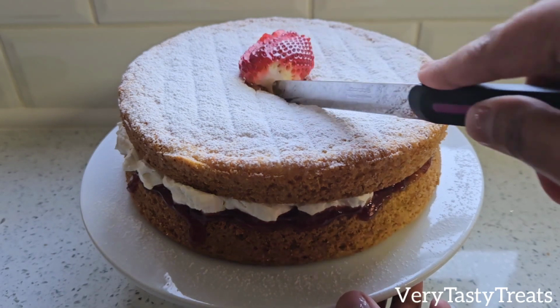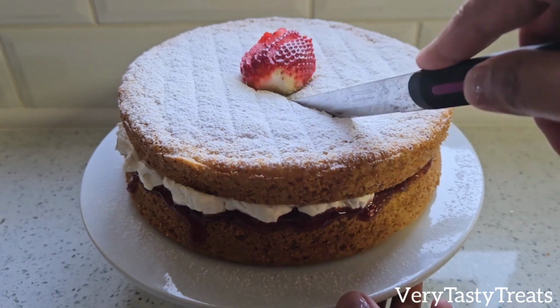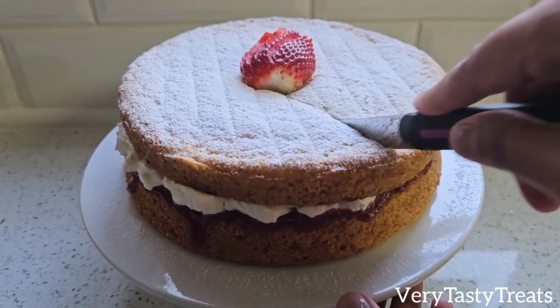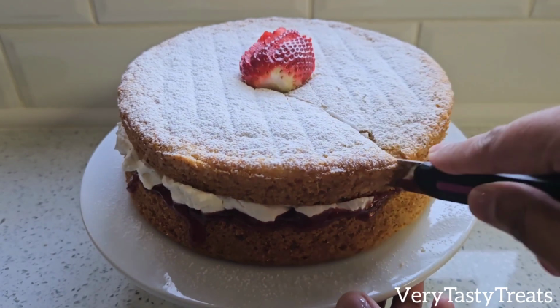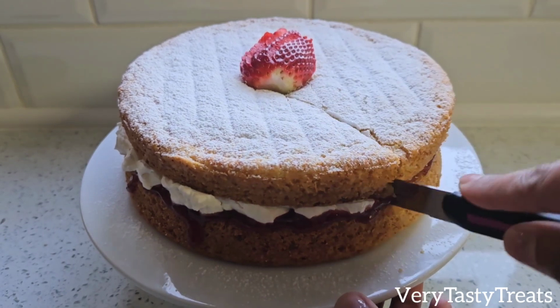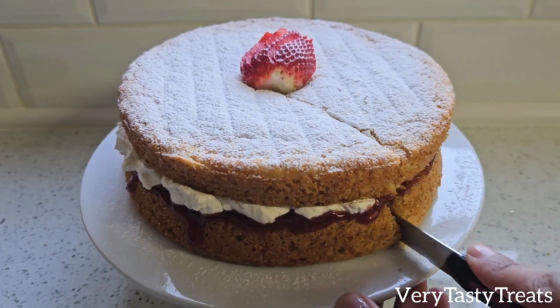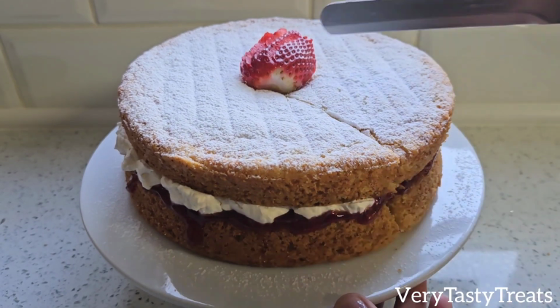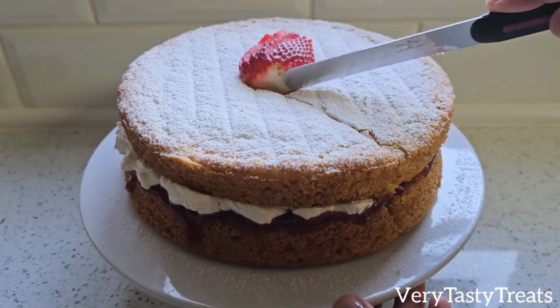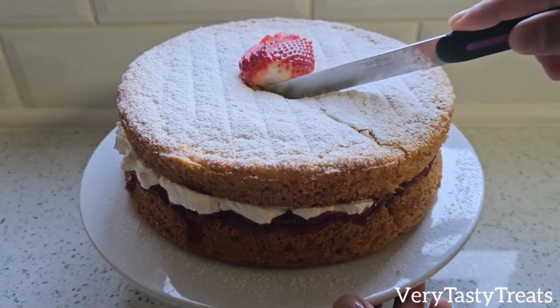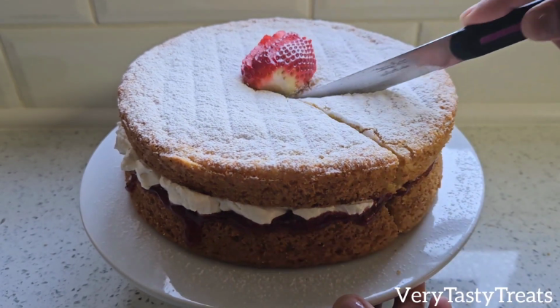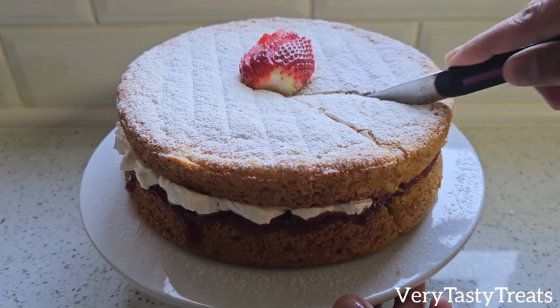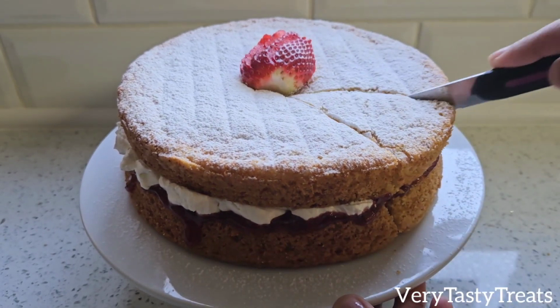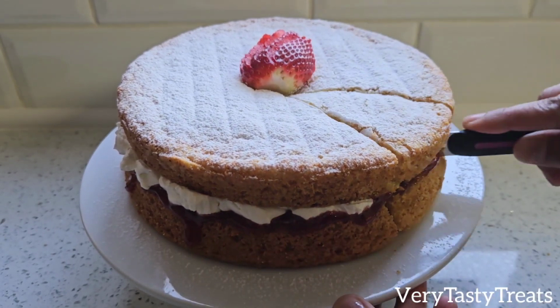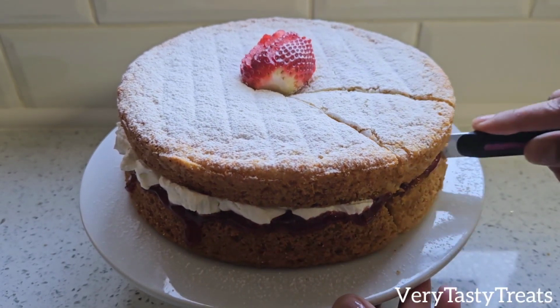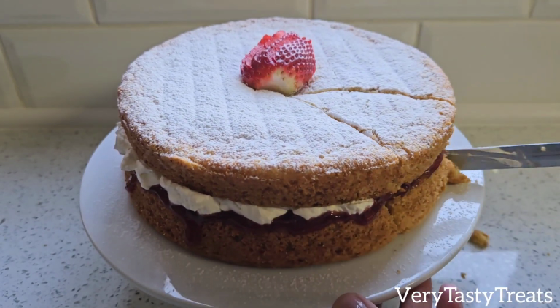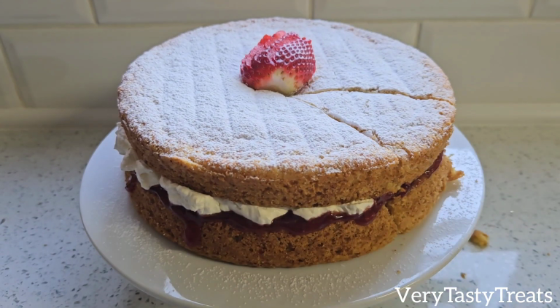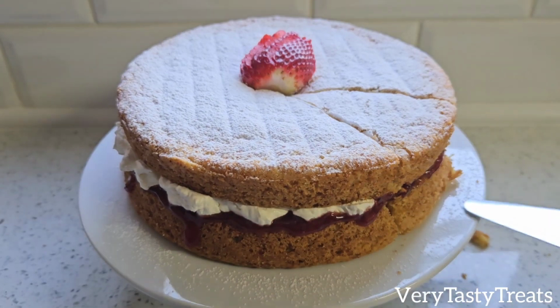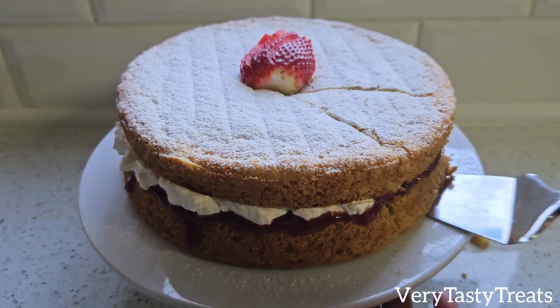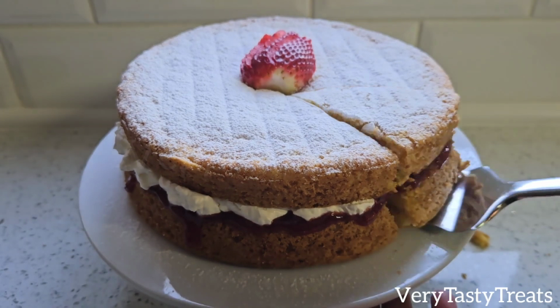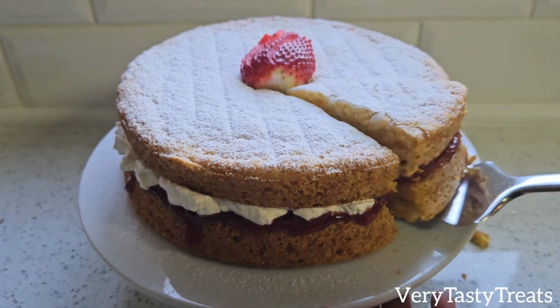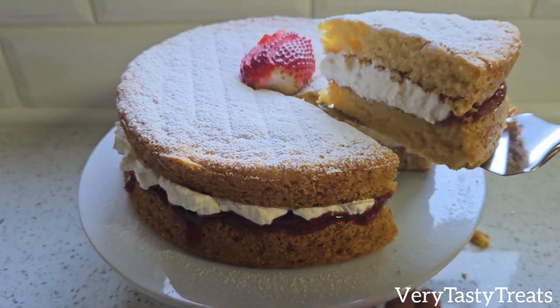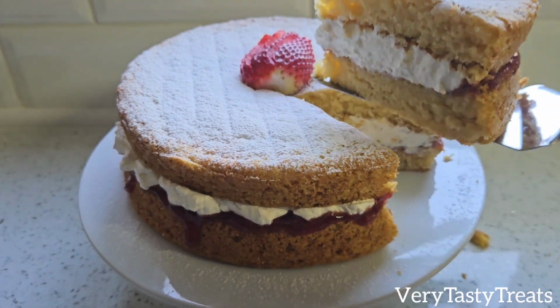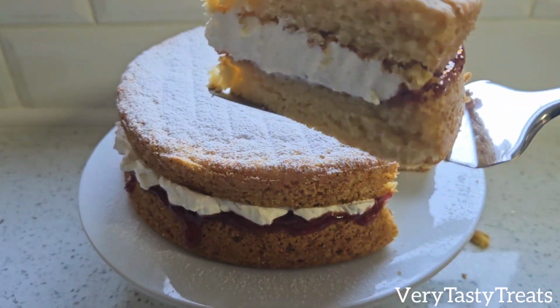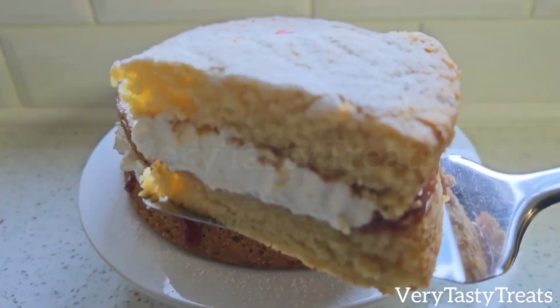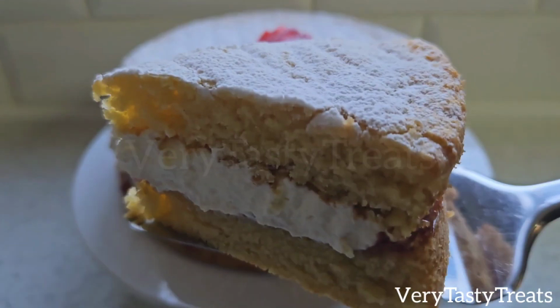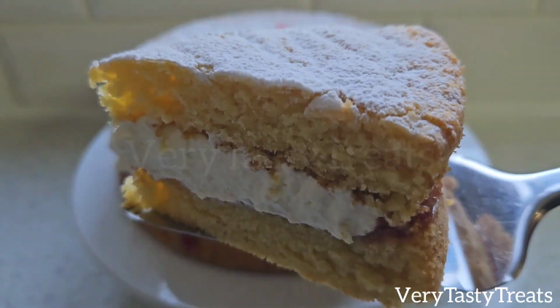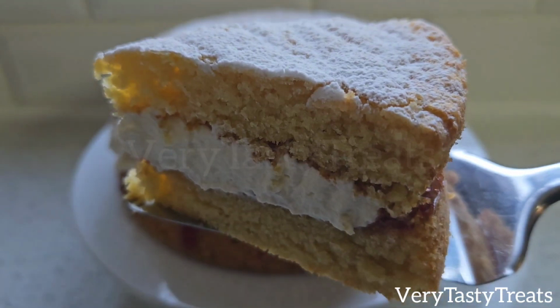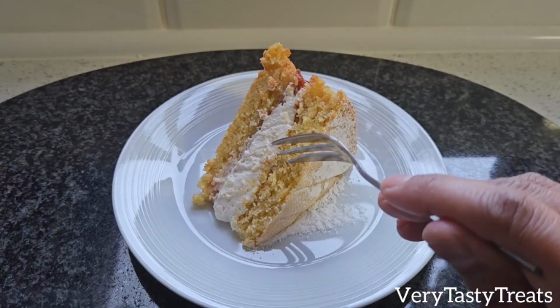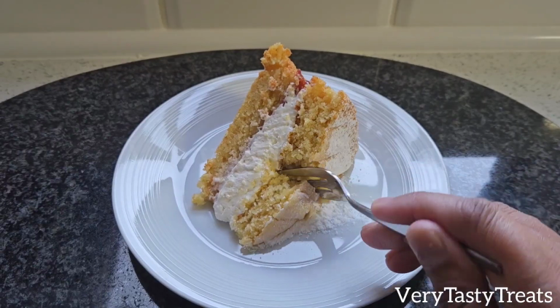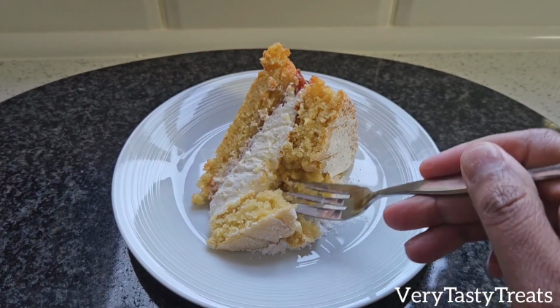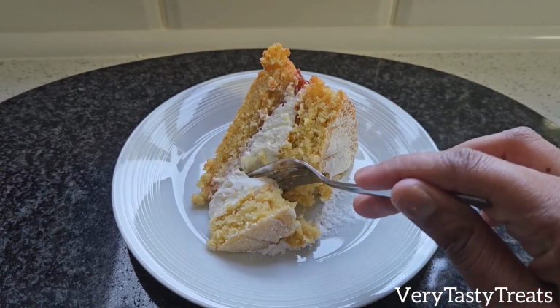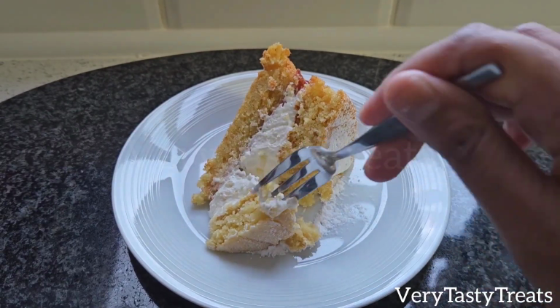I sandwich mine together using some strawberry jam and fresh cream. And it's ready to serve! Enjoy!